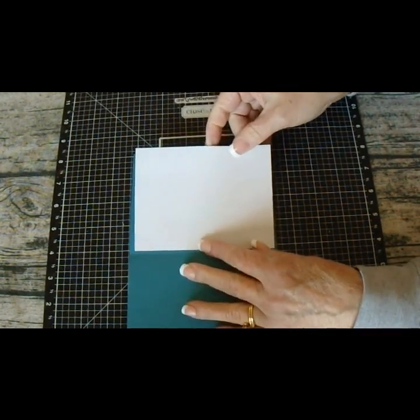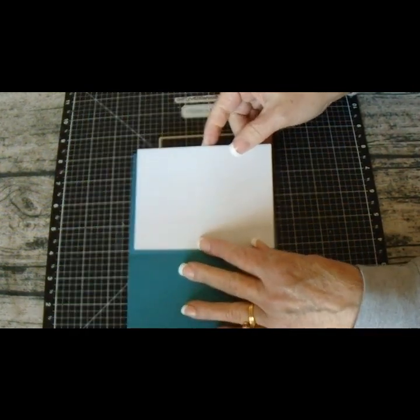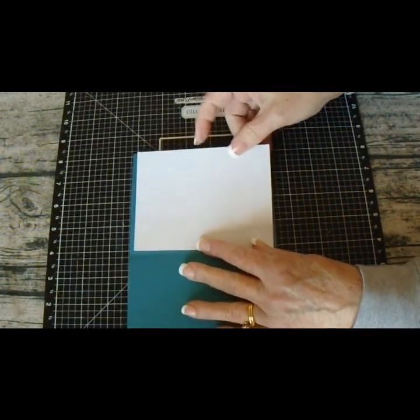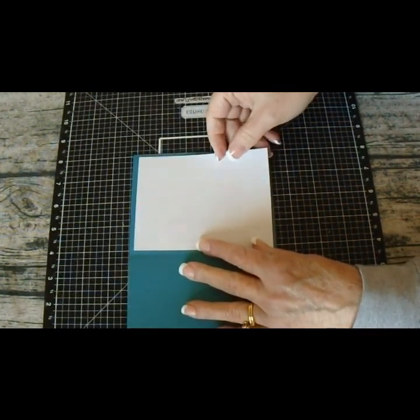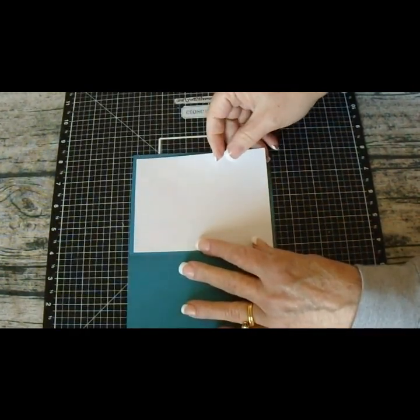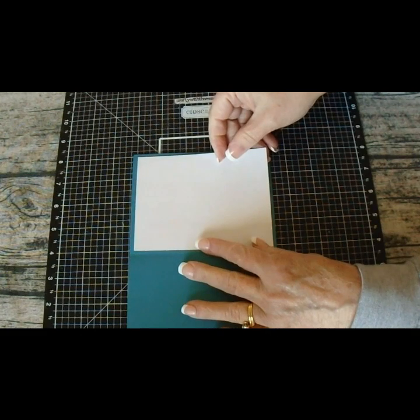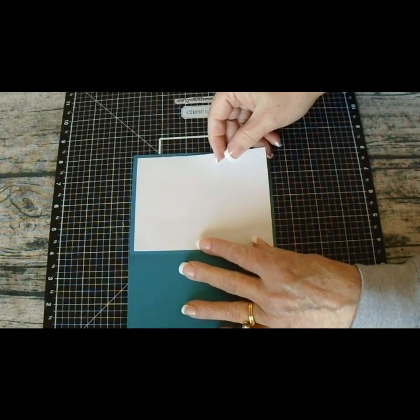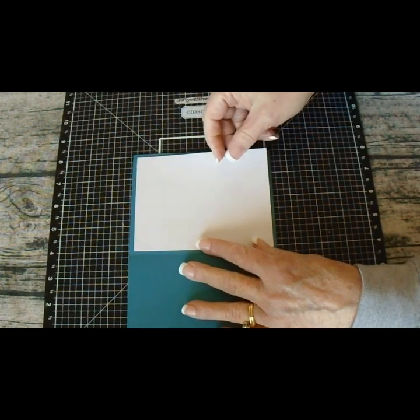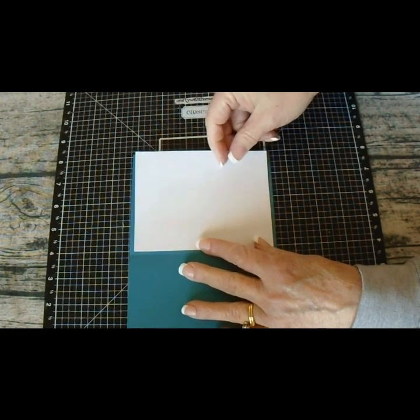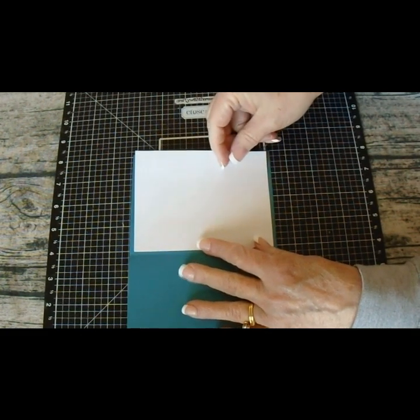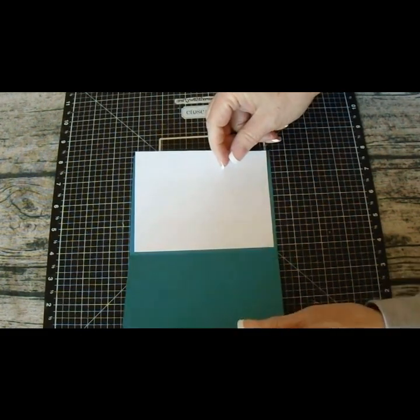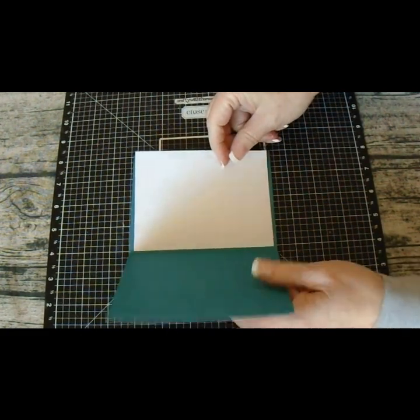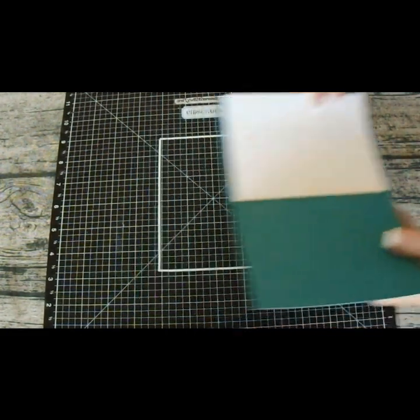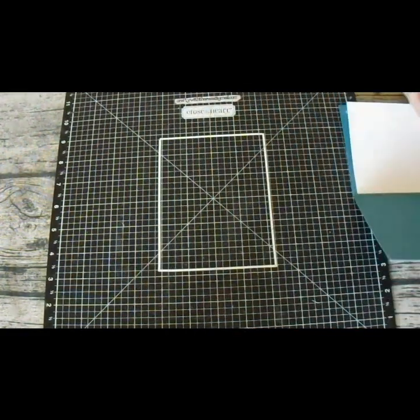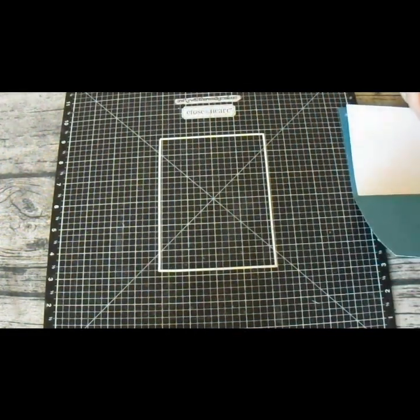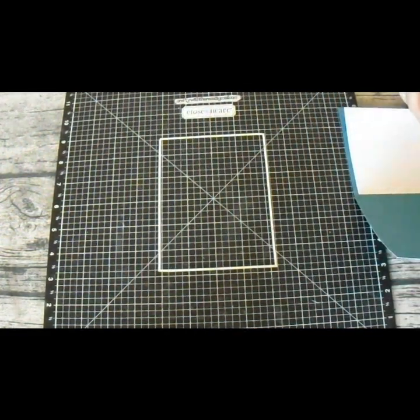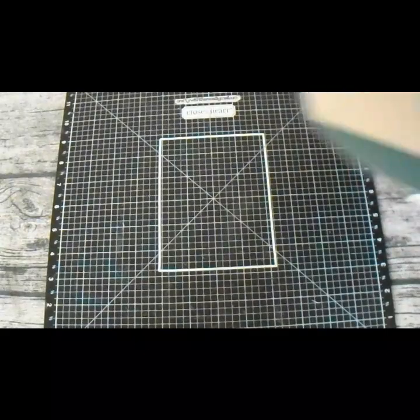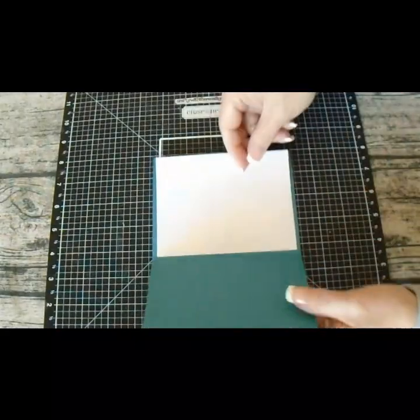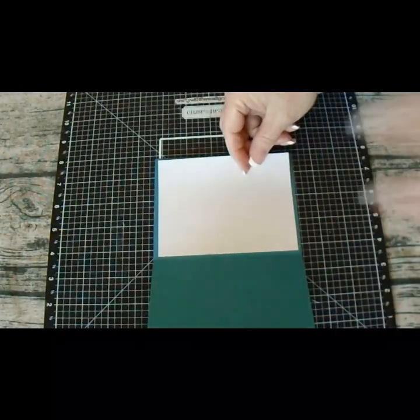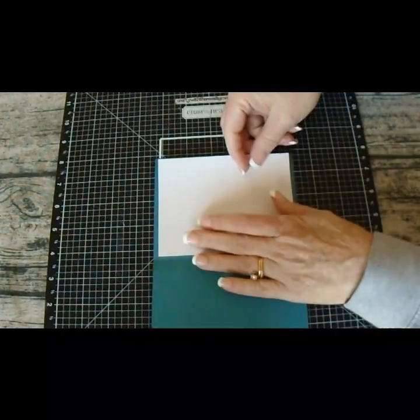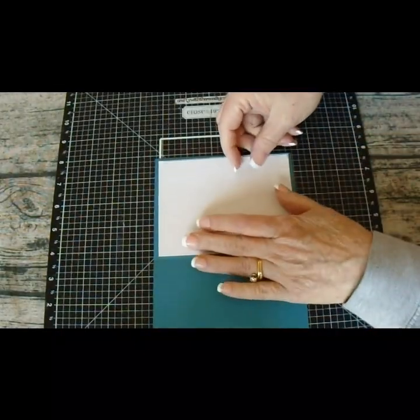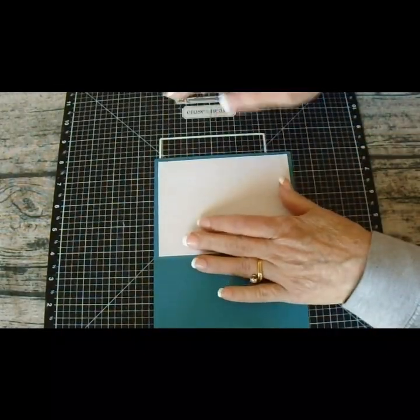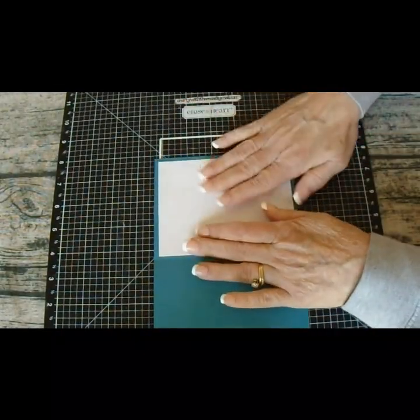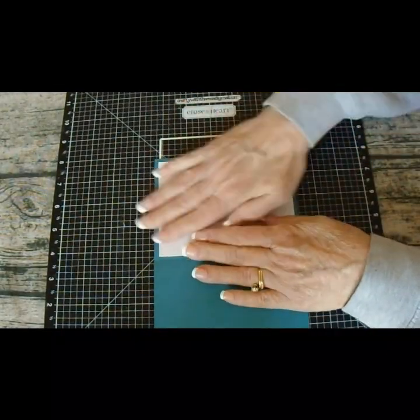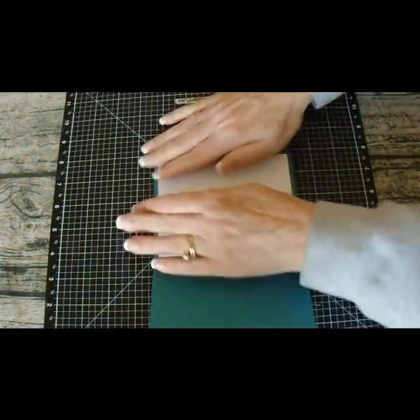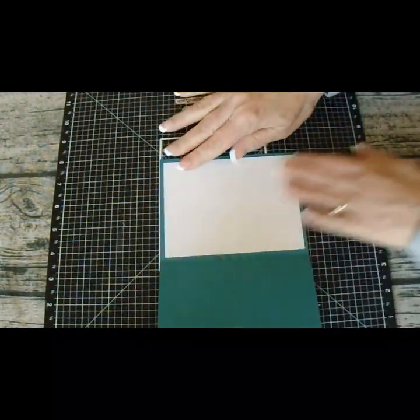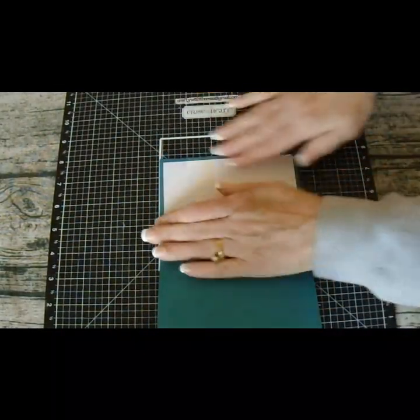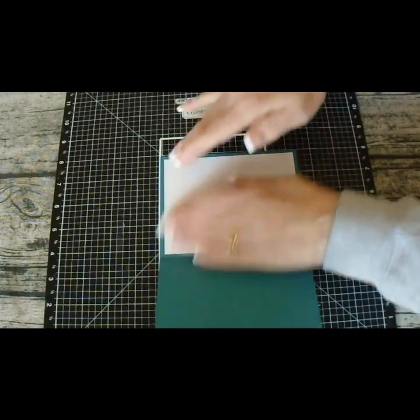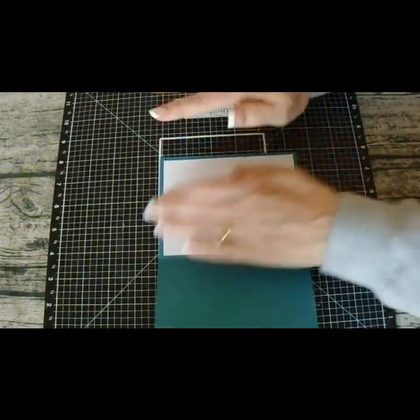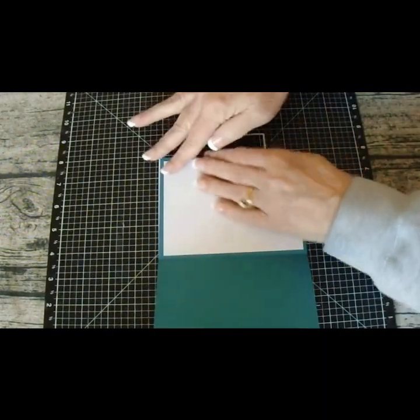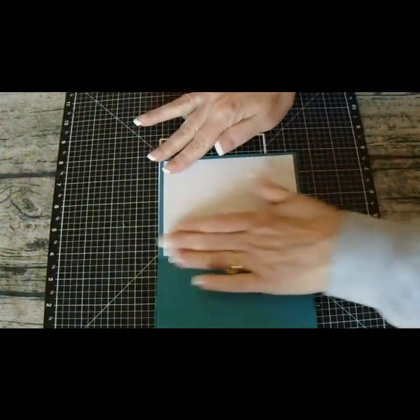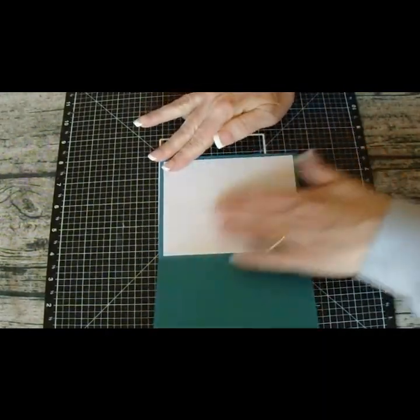So I use this 80 pound cardstock for the inside. I'll put a white liner in here, put my base on top, and this card will be finished.